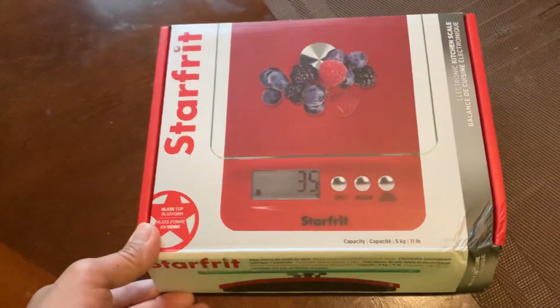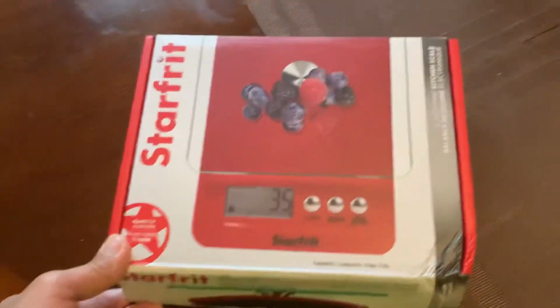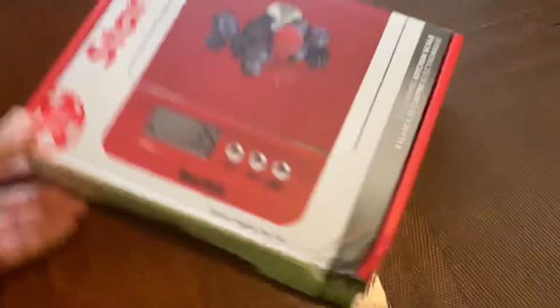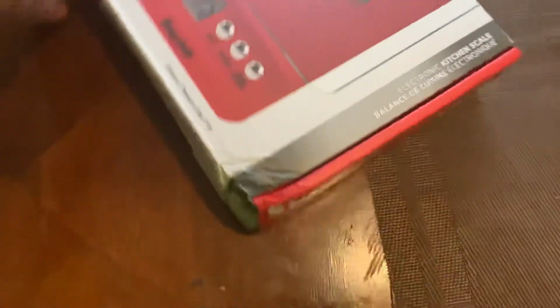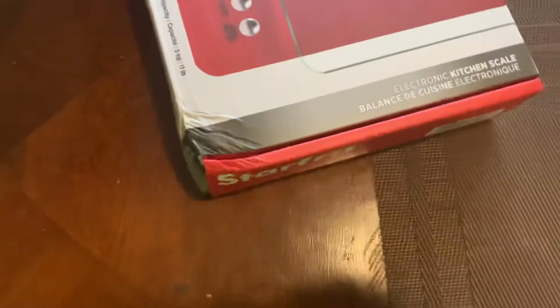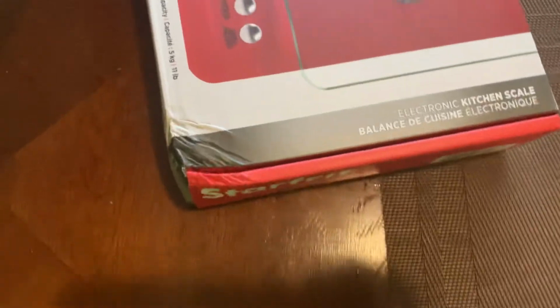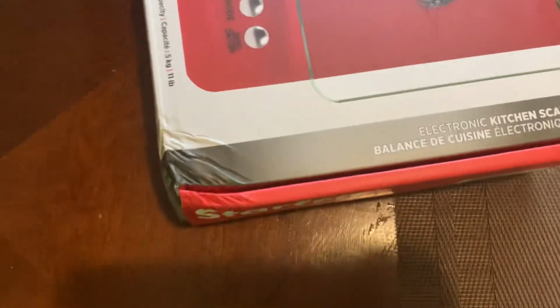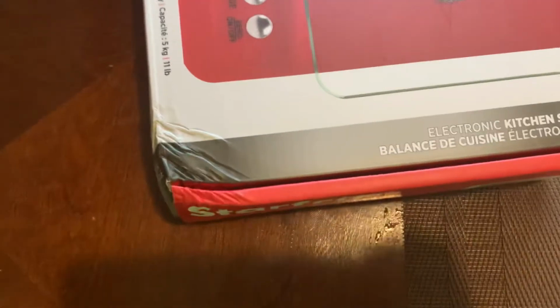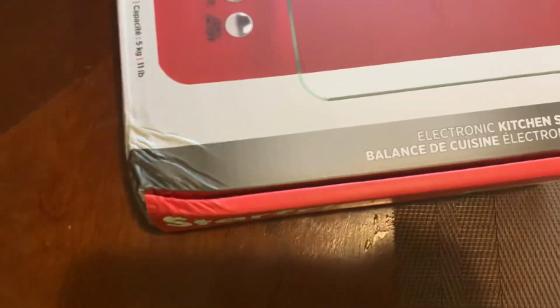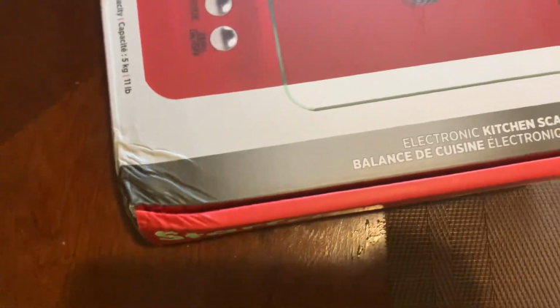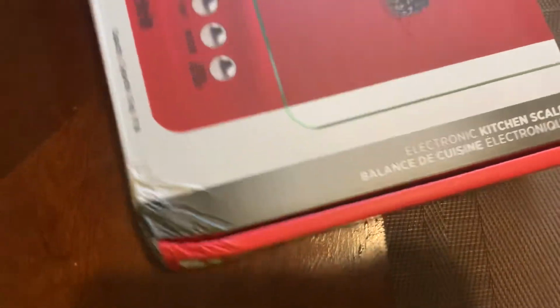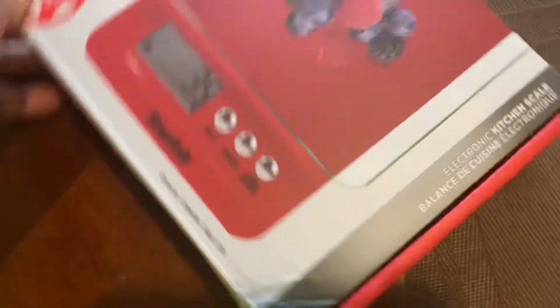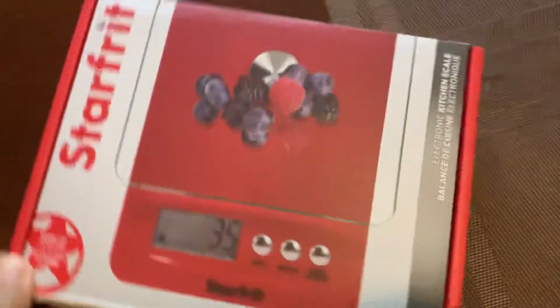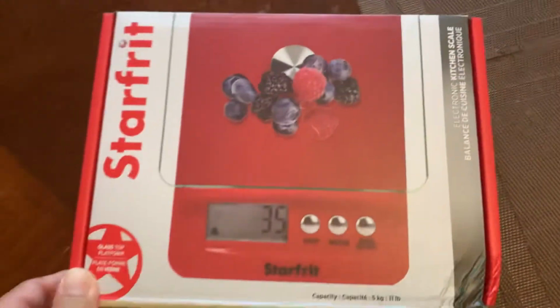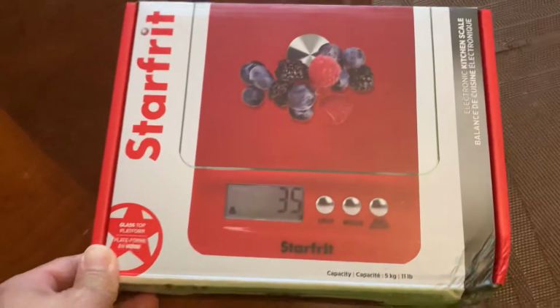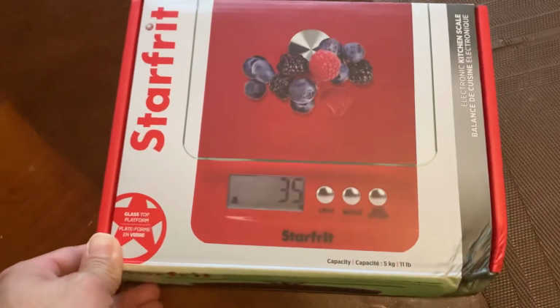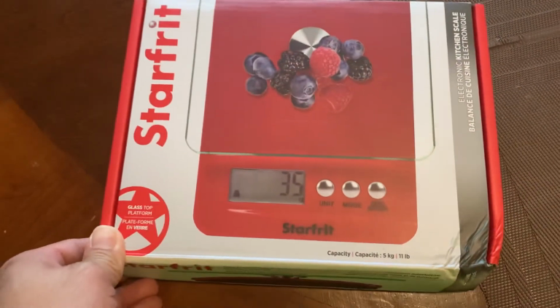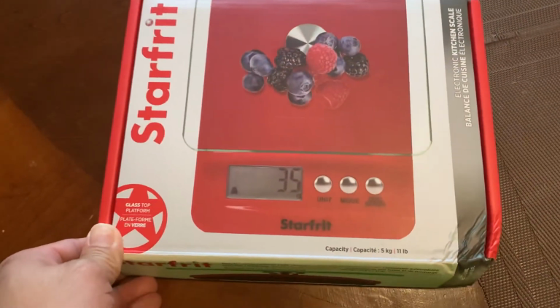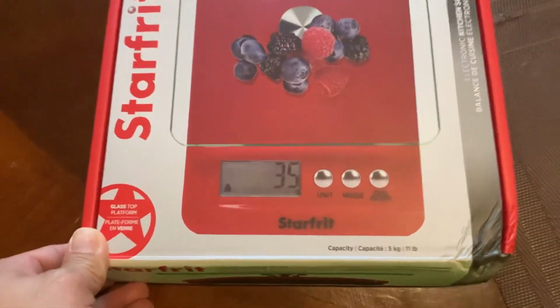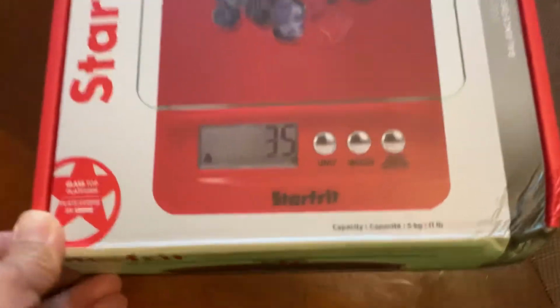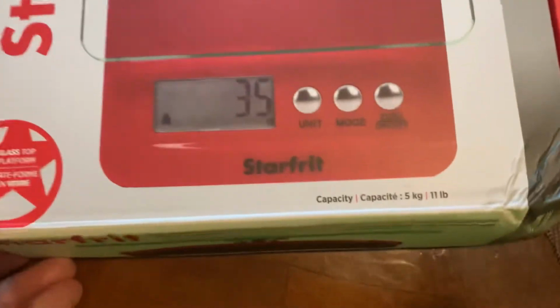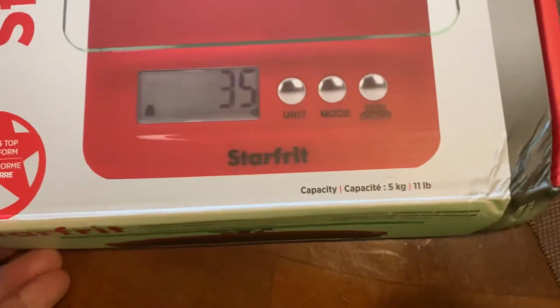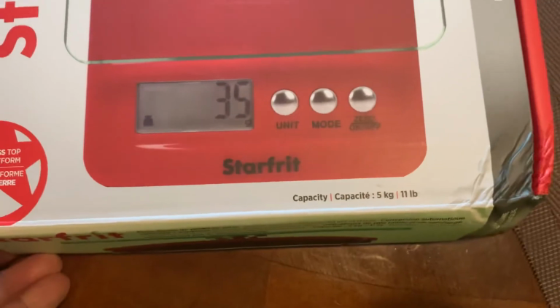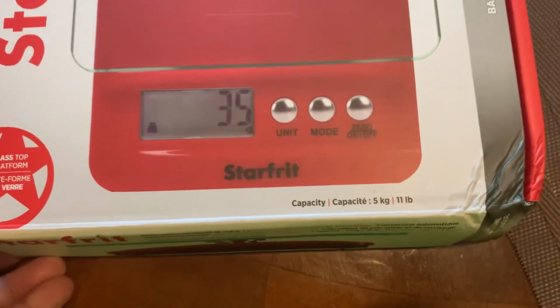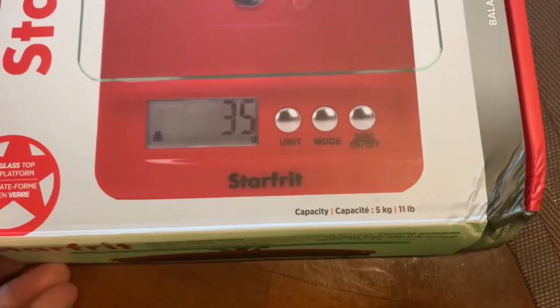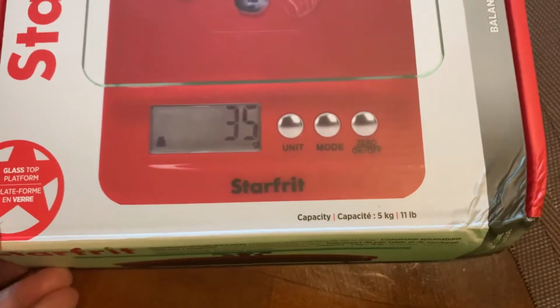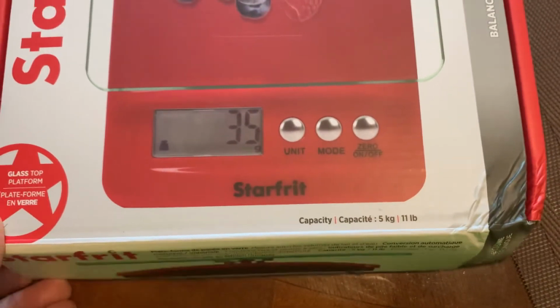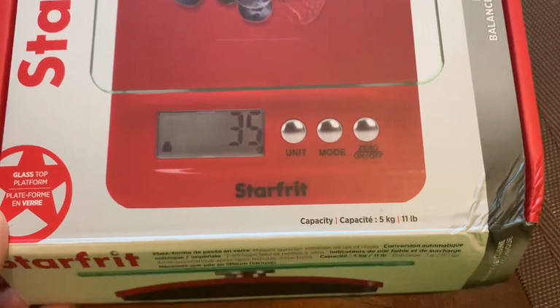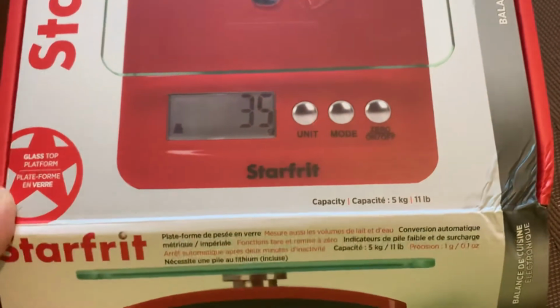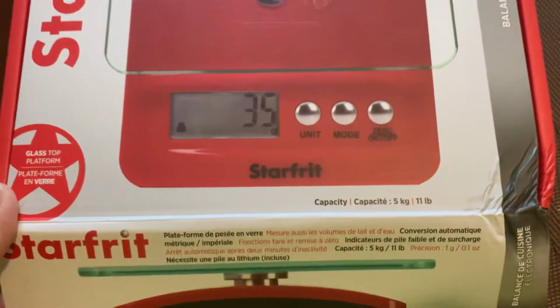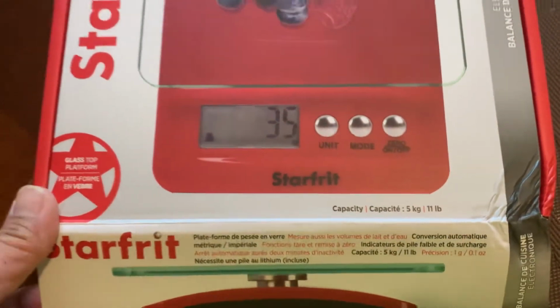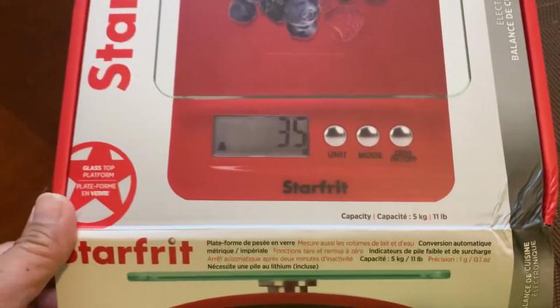It says this is an electronic kitchen scale, and it has a capacity of 5 kilos or 11 pounds for bigger items.